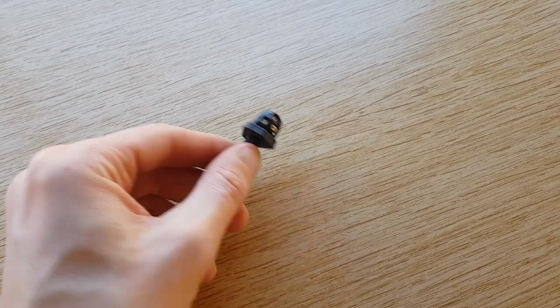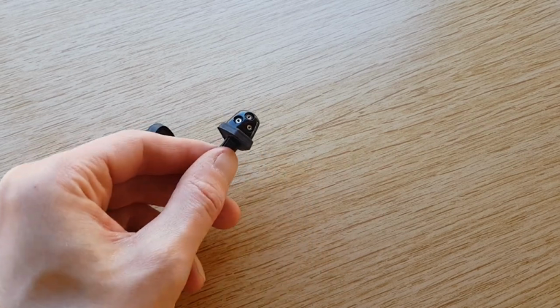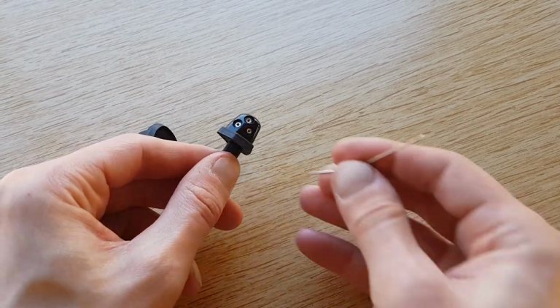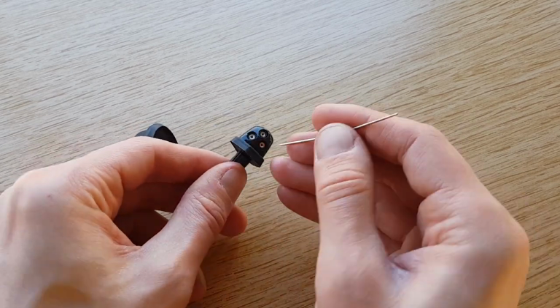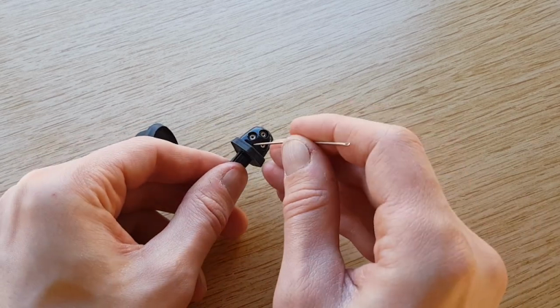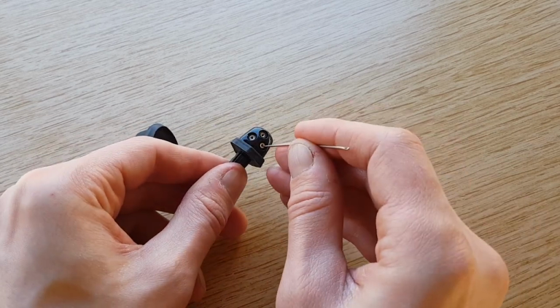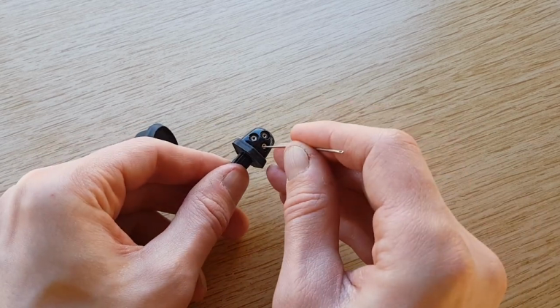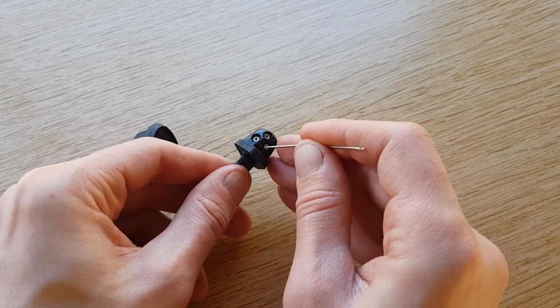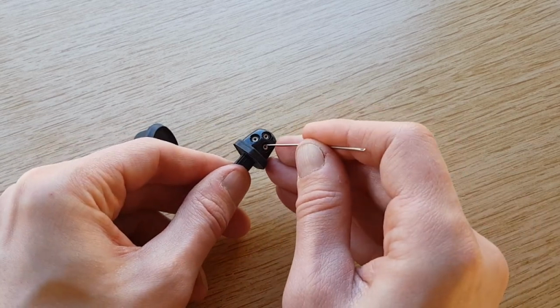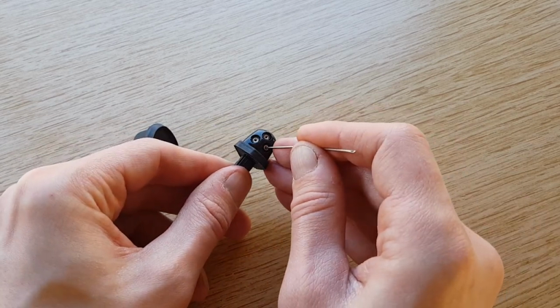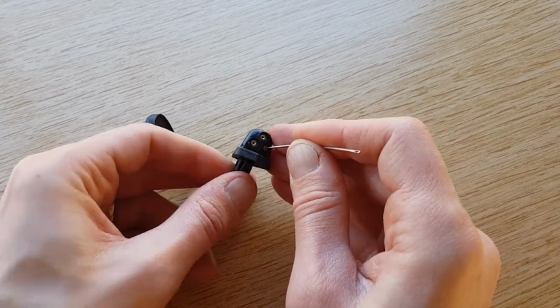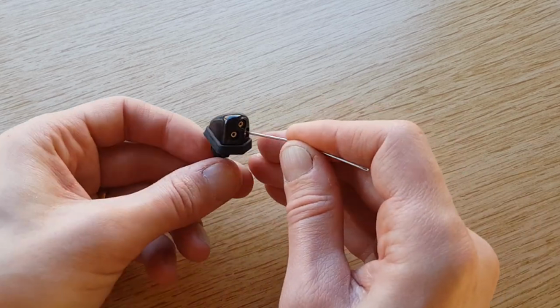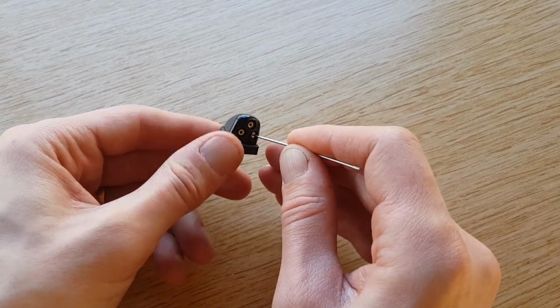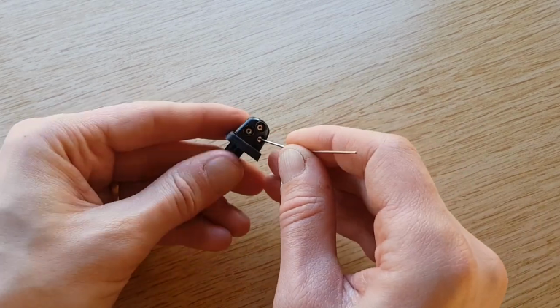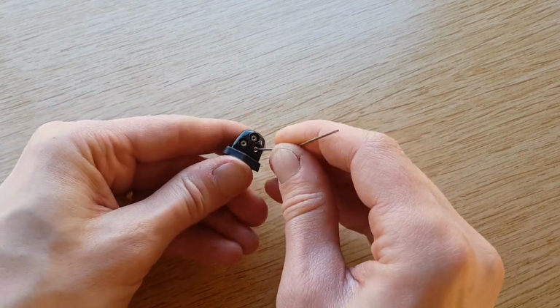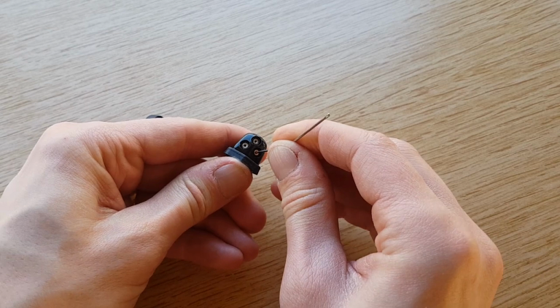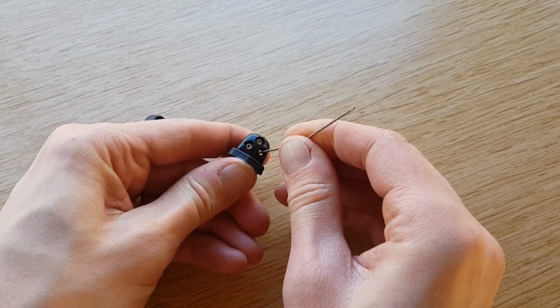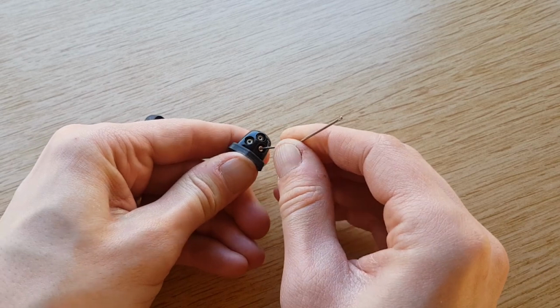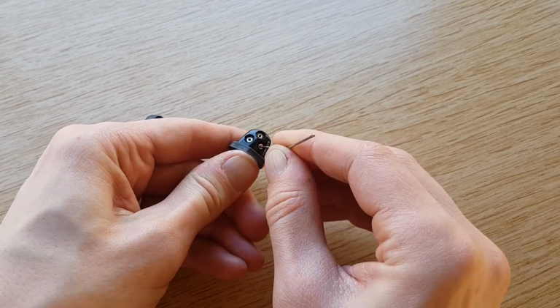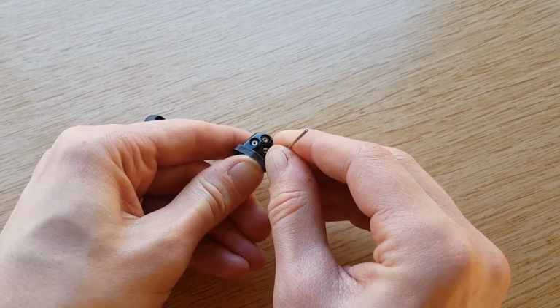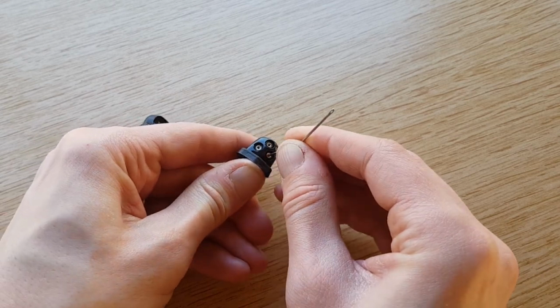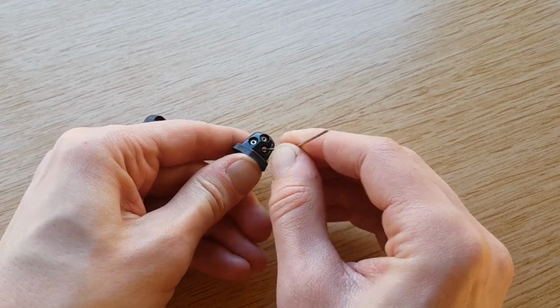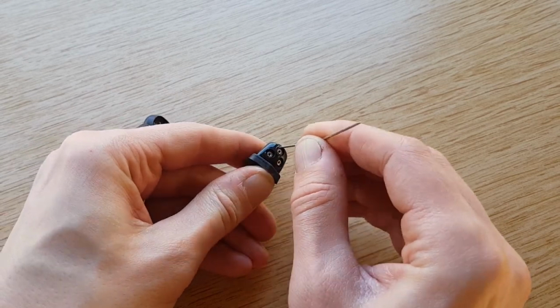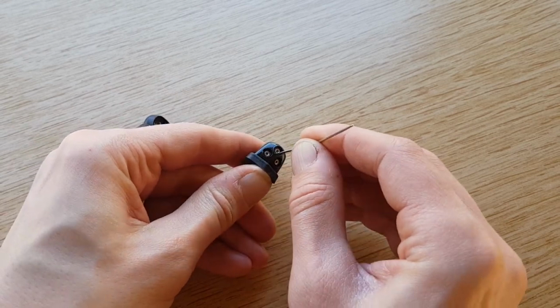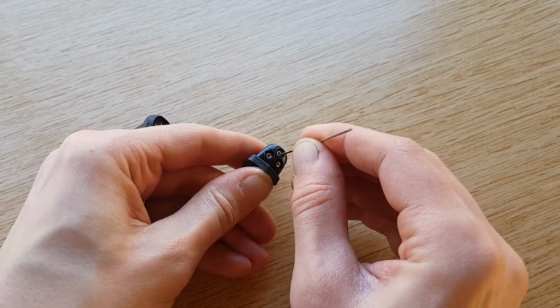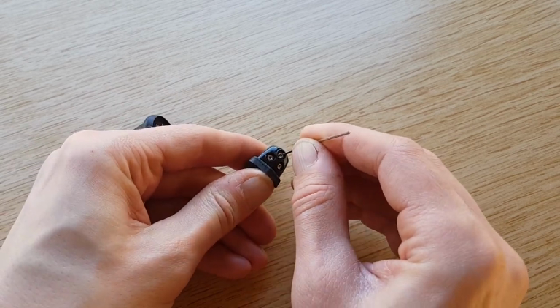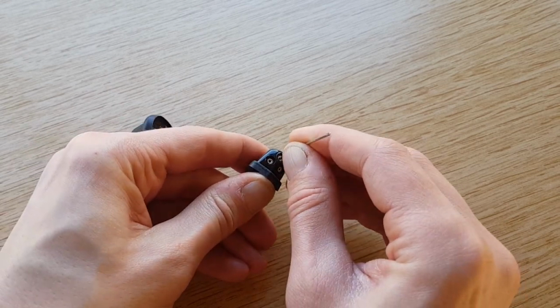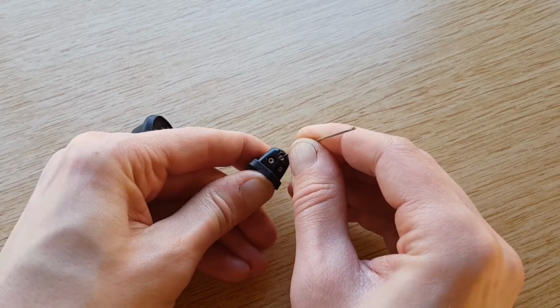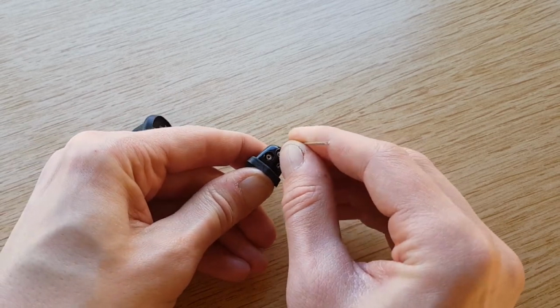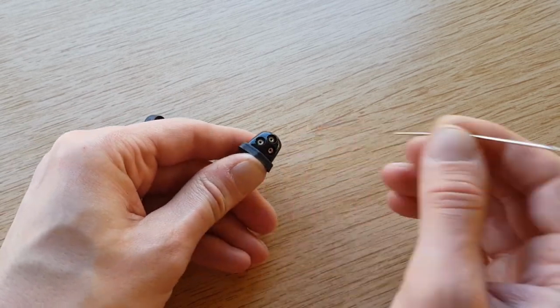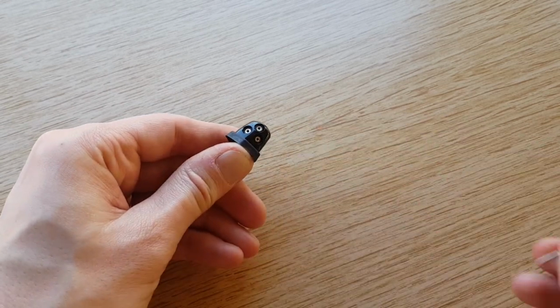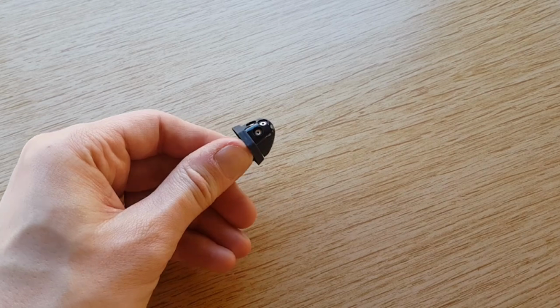When you're adjusting these on the van you can use a pin — they just go into the holes and you can adjust the direction of each one independently, so you can get full coverage on the van.